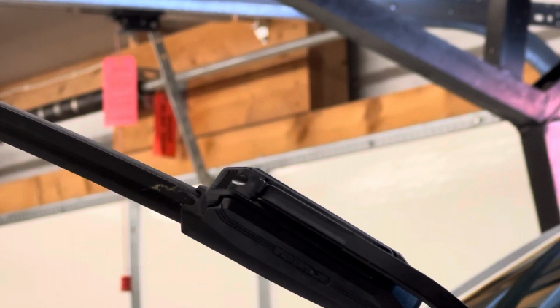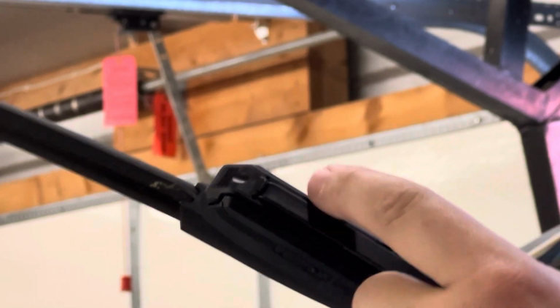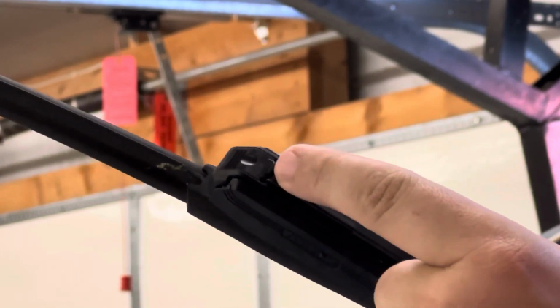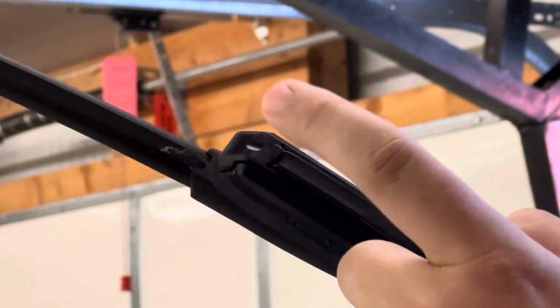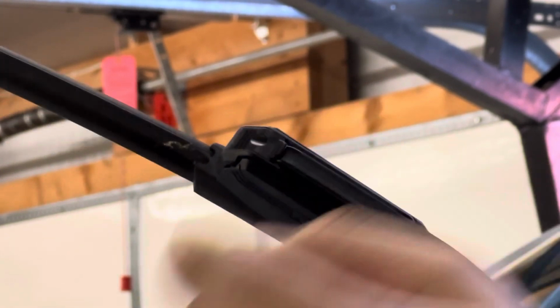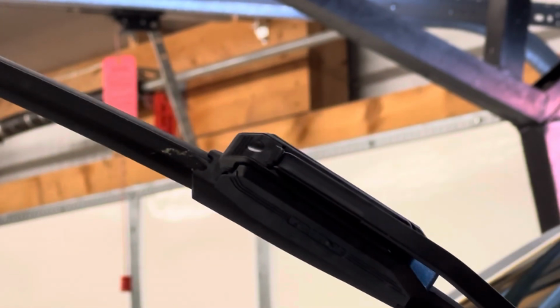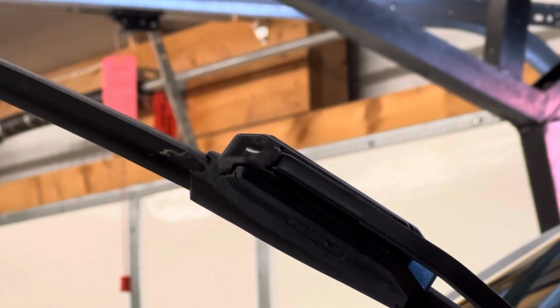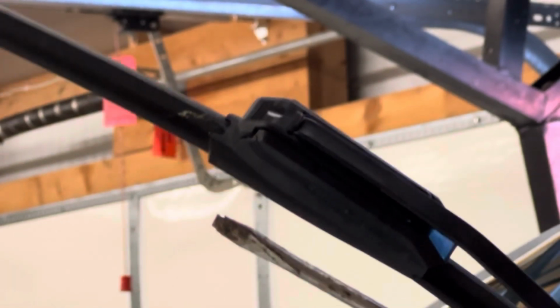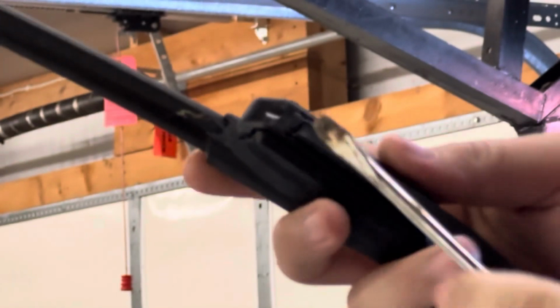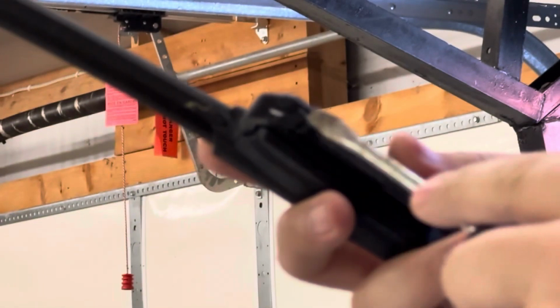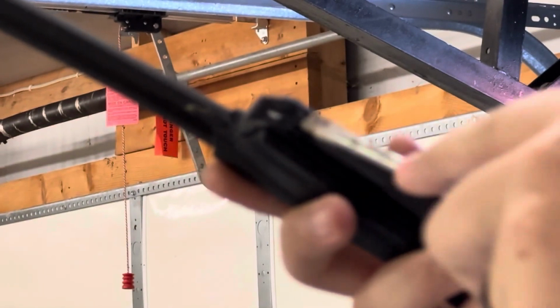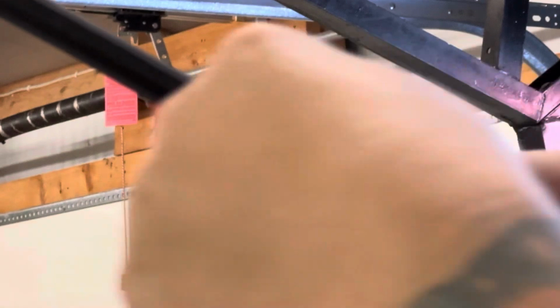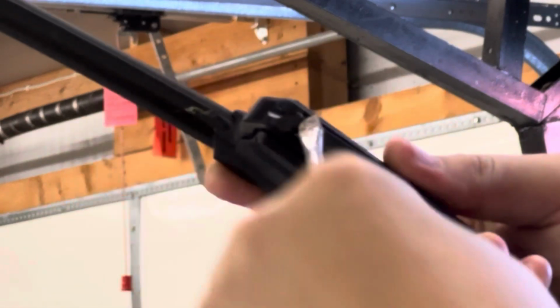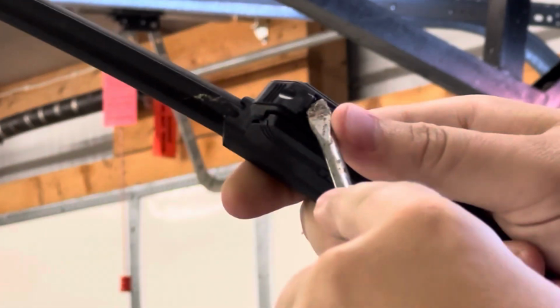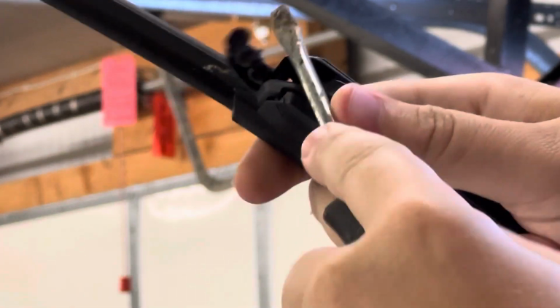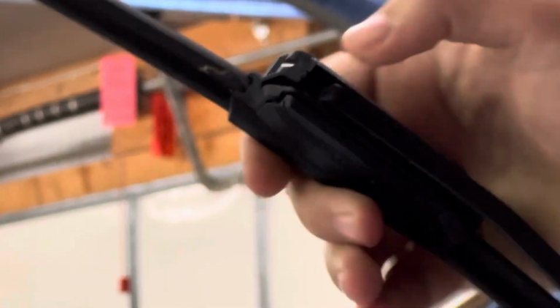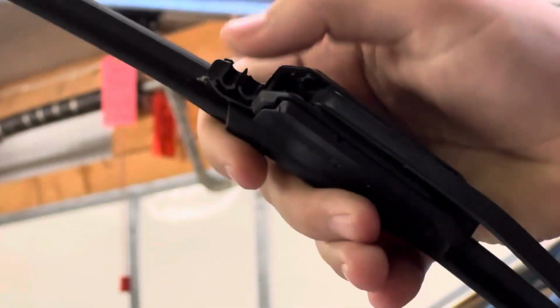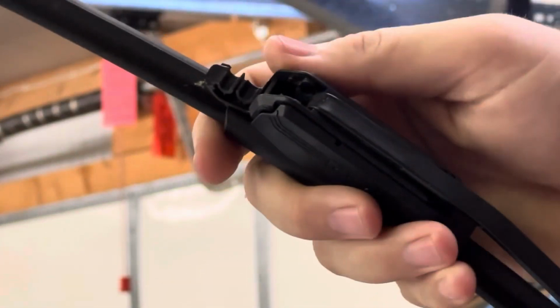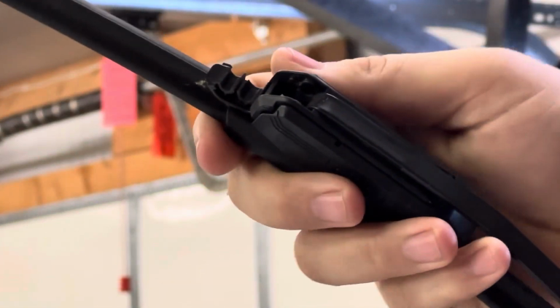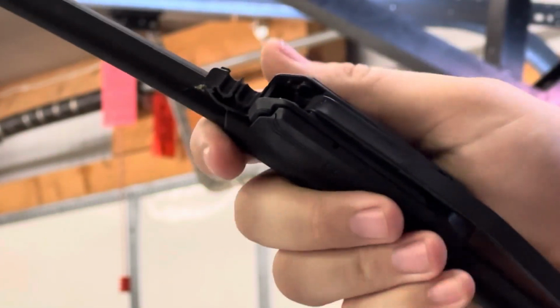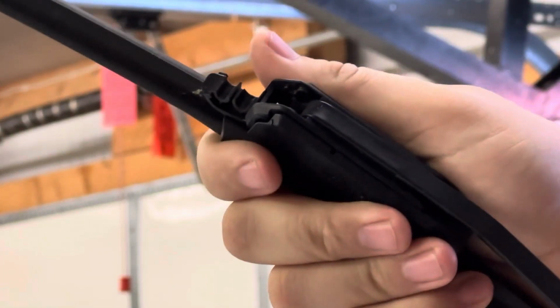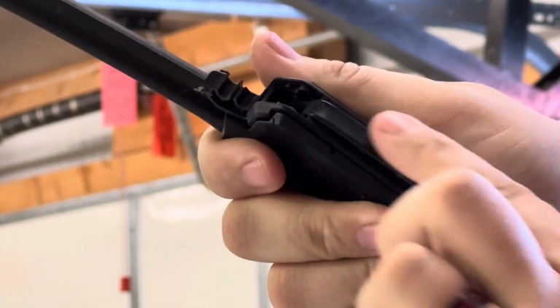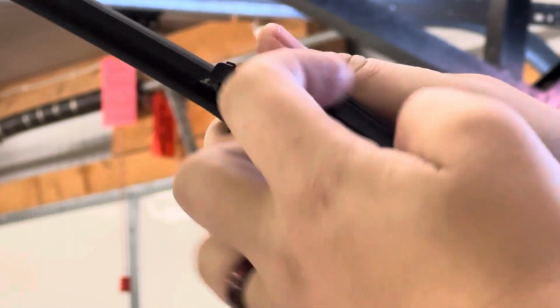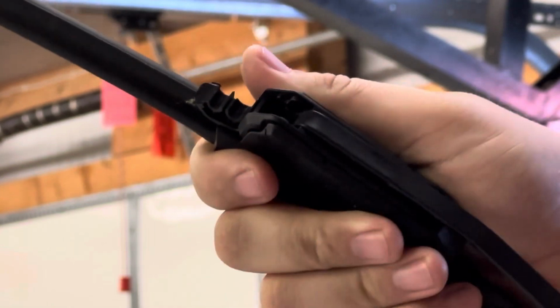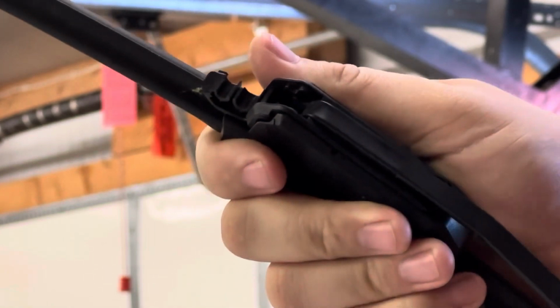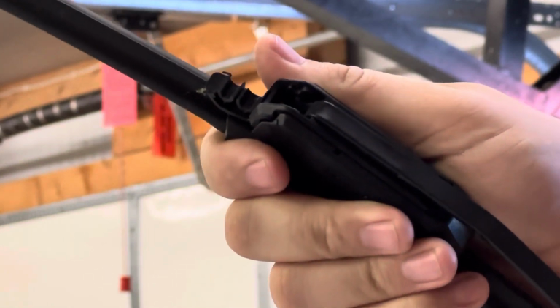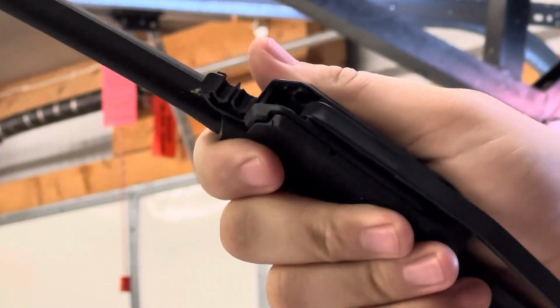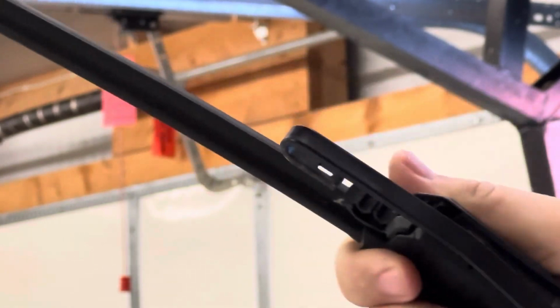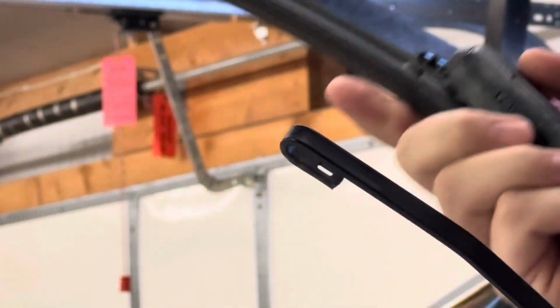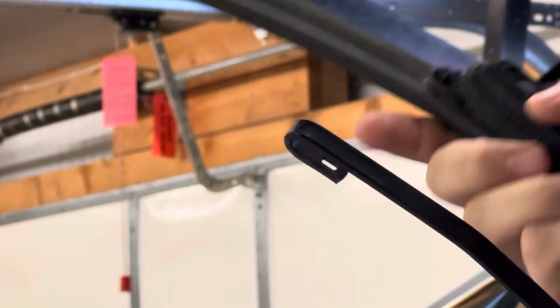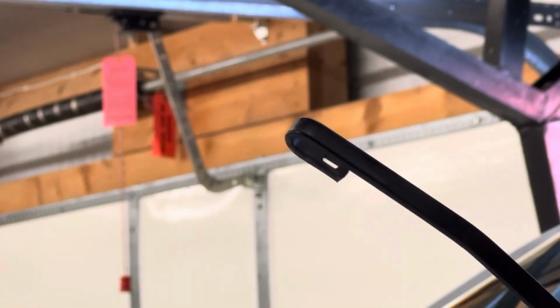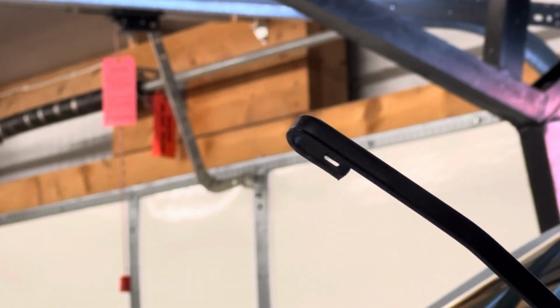There's this little tab — you just take a screwdriver right in there and it opens up. It has a hook on the arm and you just pull it back. Wiper blade comes off.